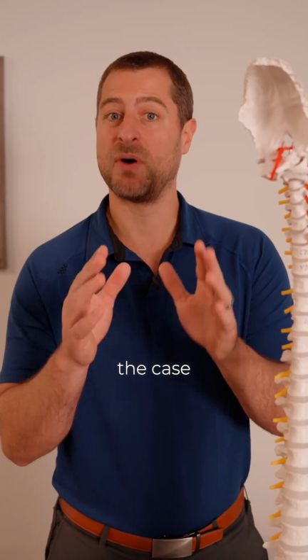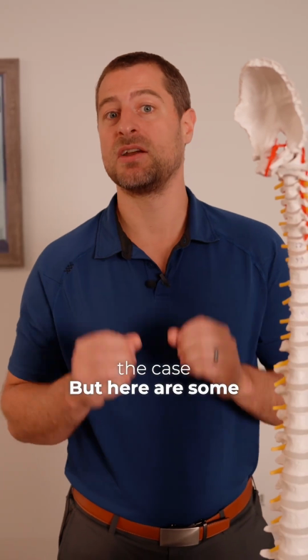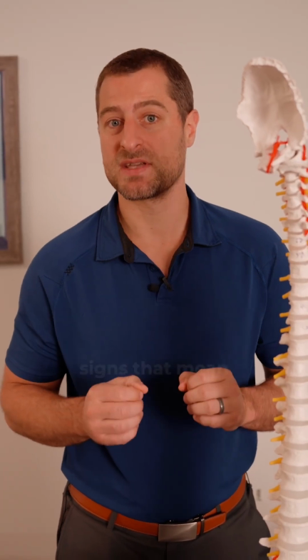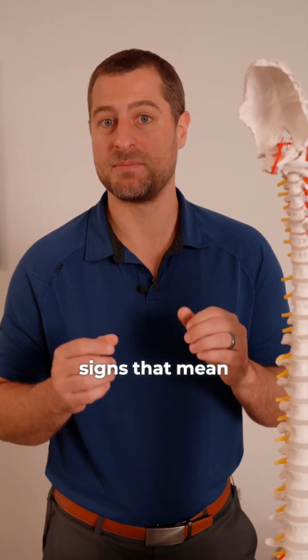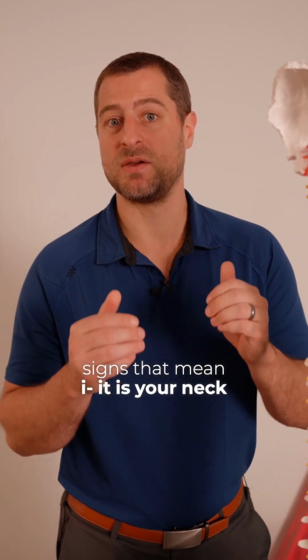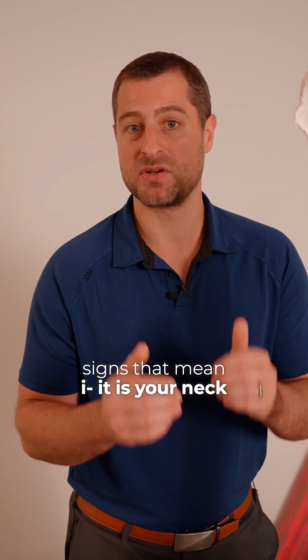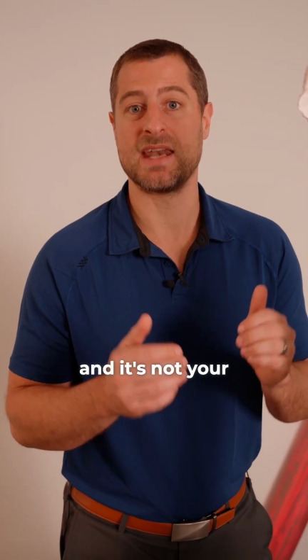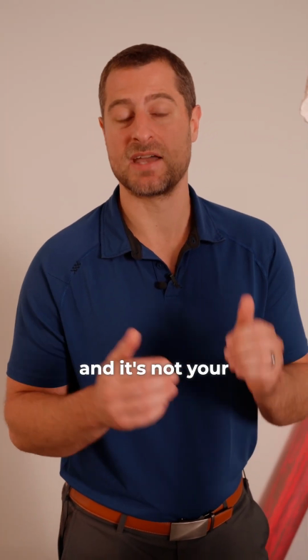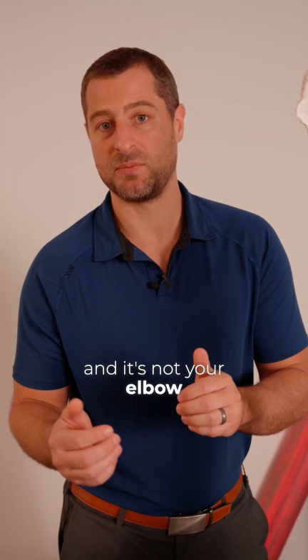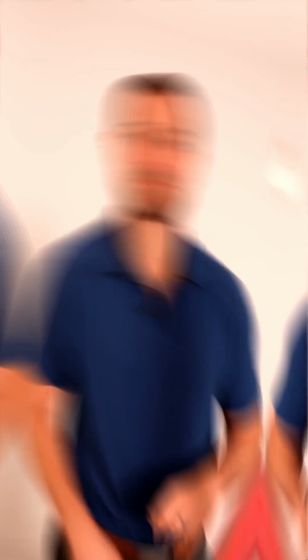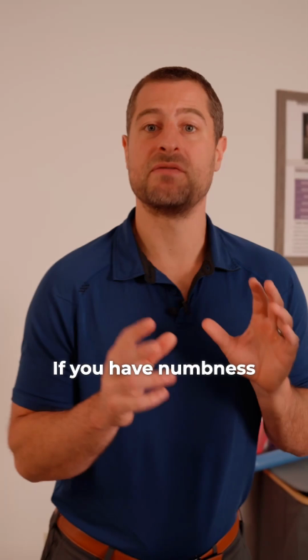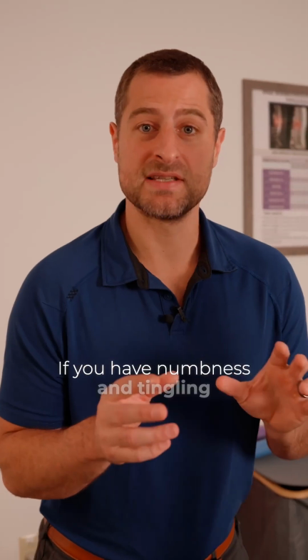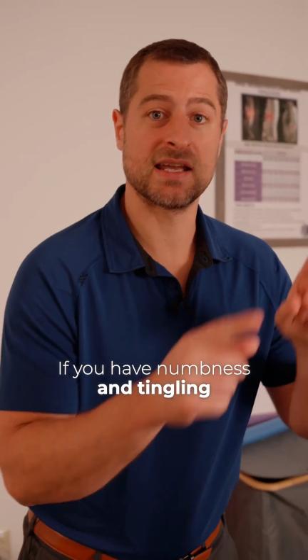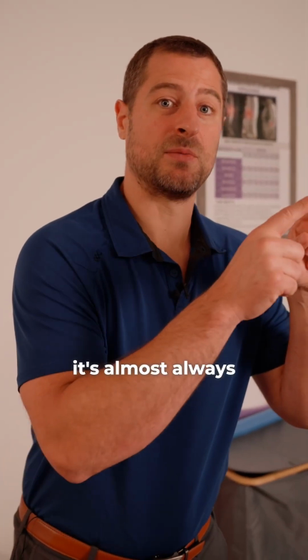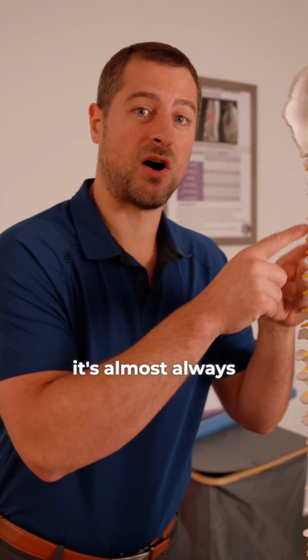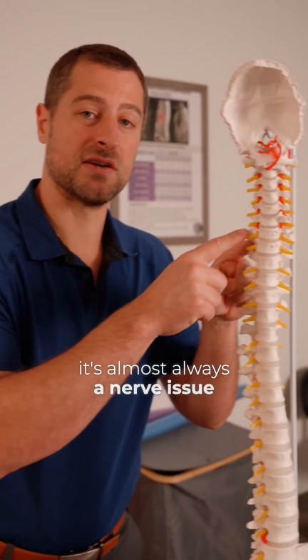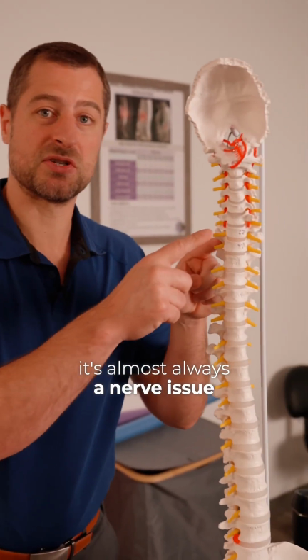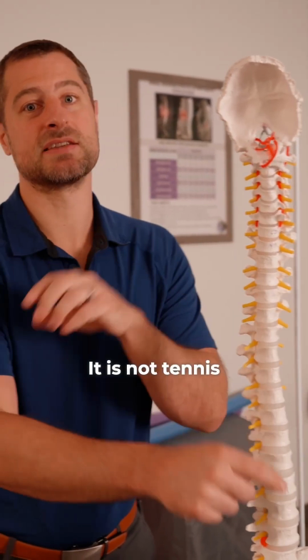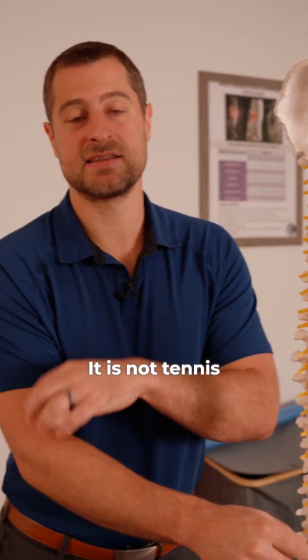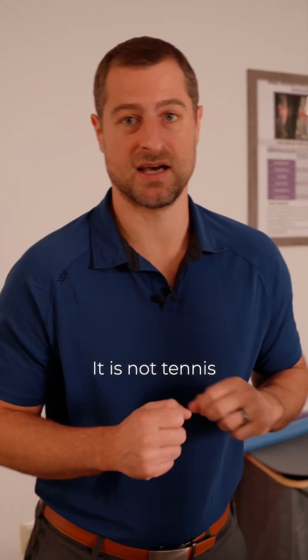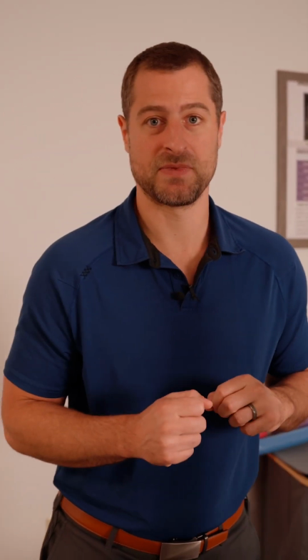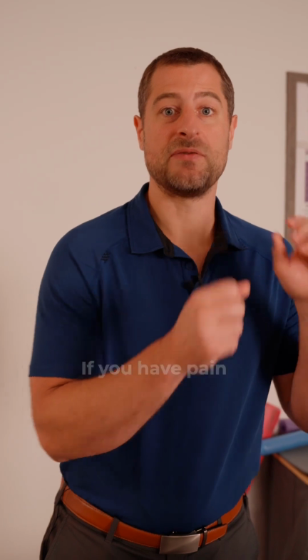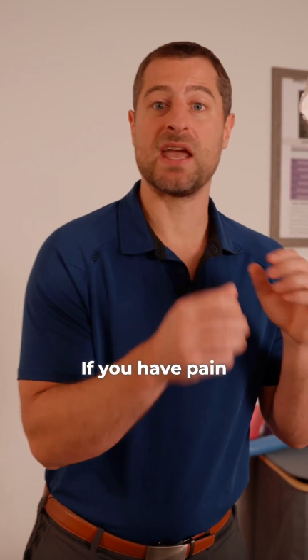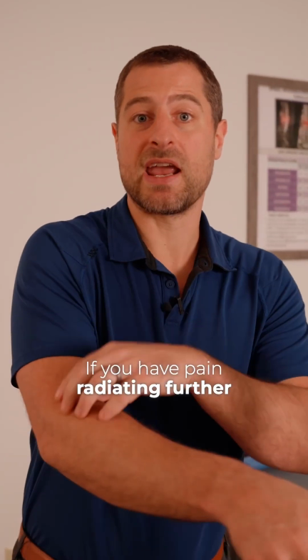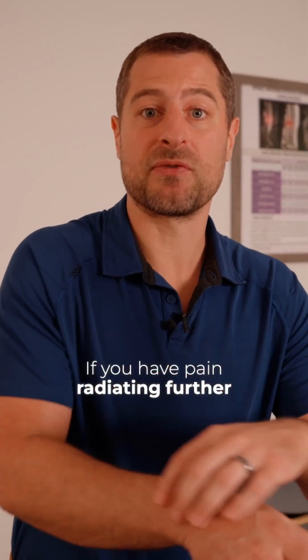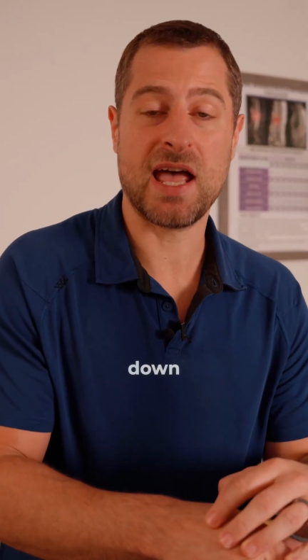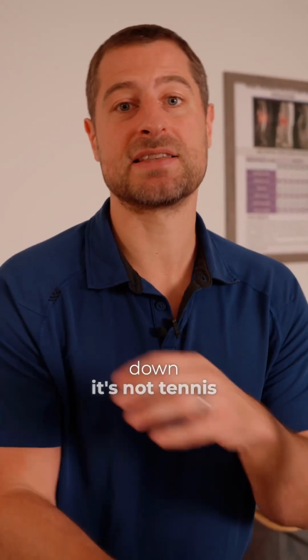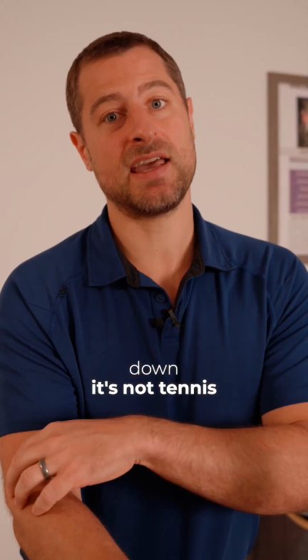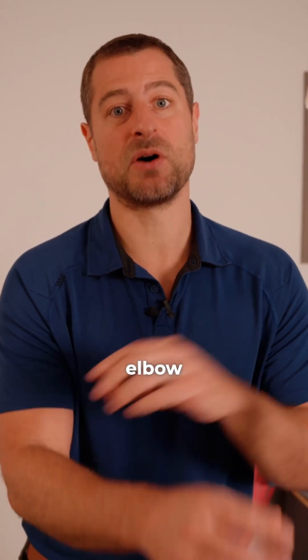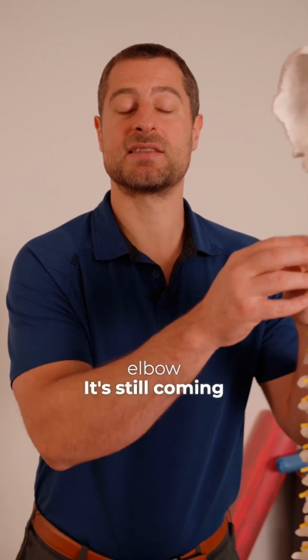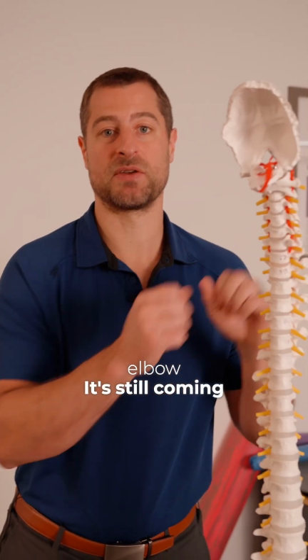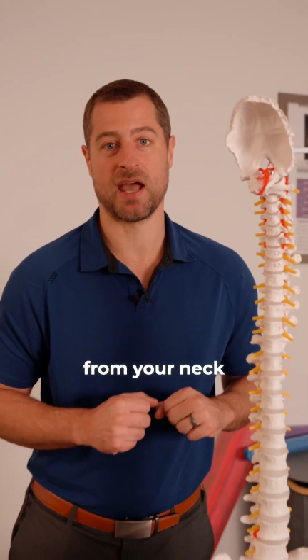Here are some signs that mean it is your neck and not your elbow. If you have numbness and tingling, it's almost always a nerve issue — it is not tennis elbow. If you have pain radiating further down, it's not tennis elbow; it's still coming from your neck.